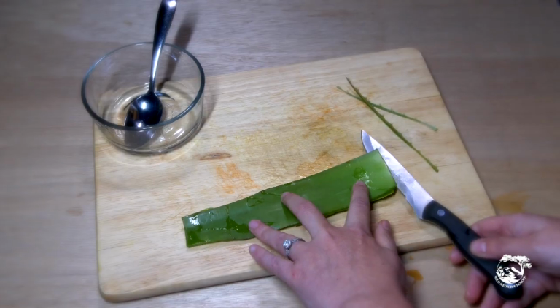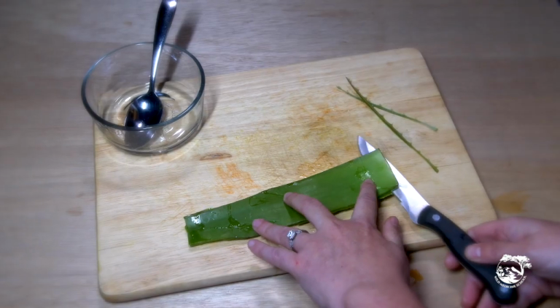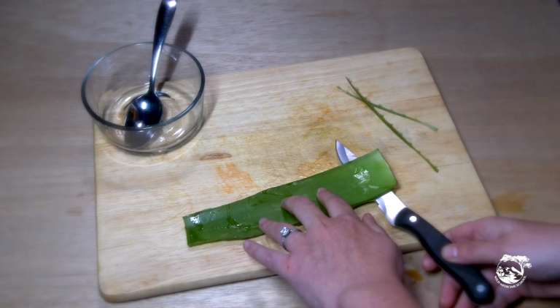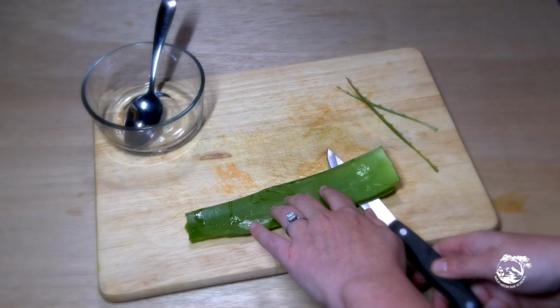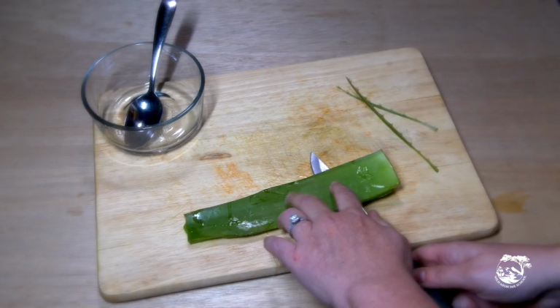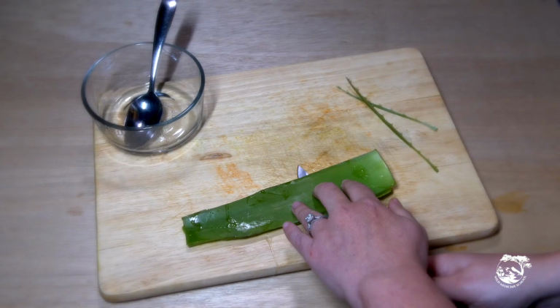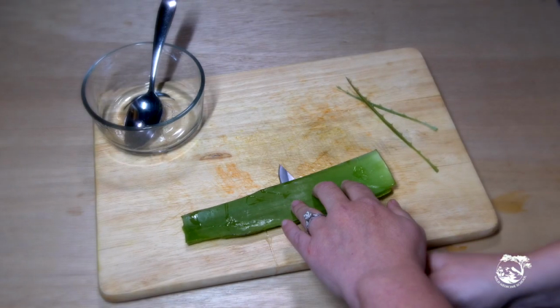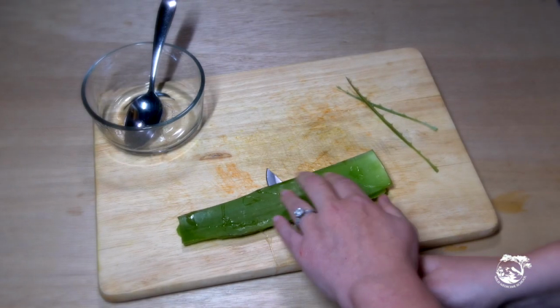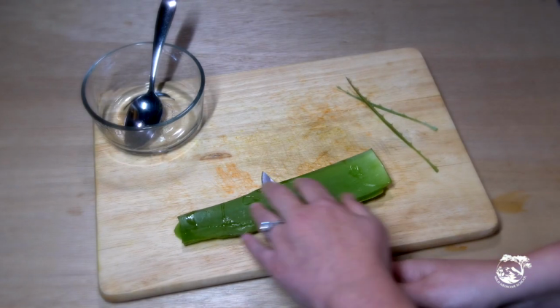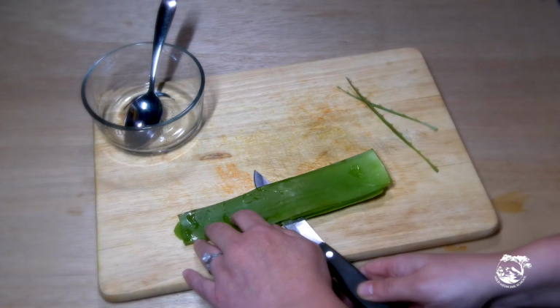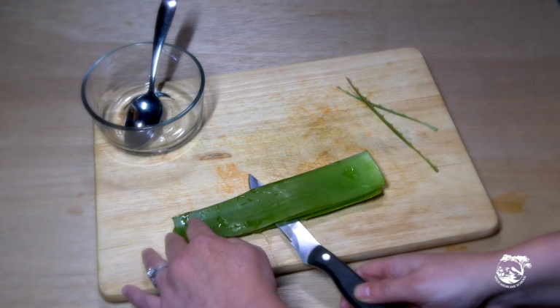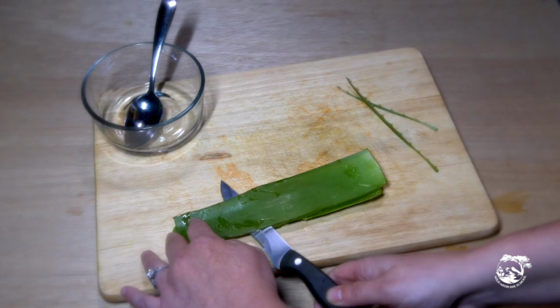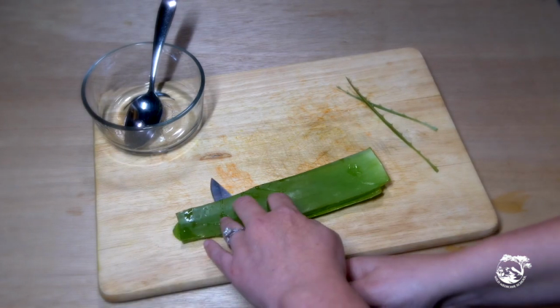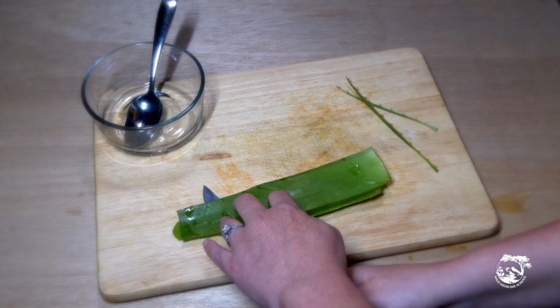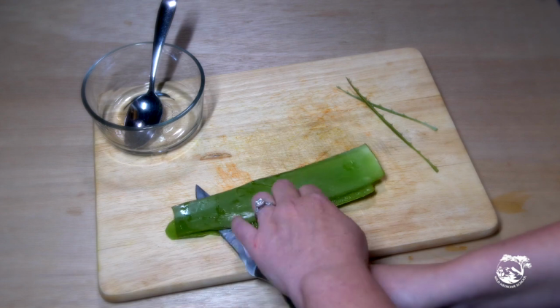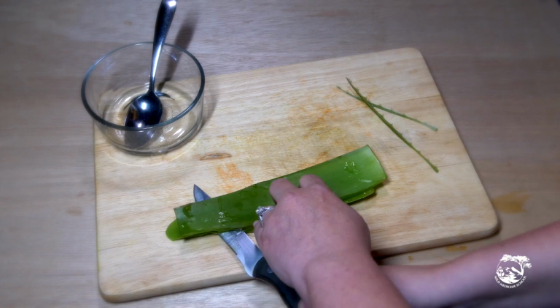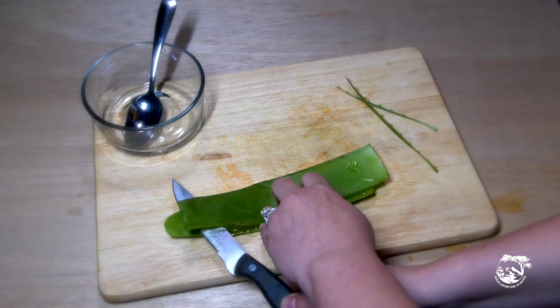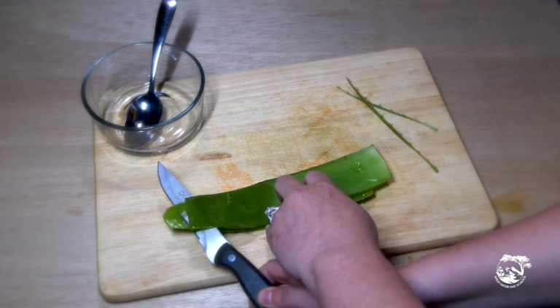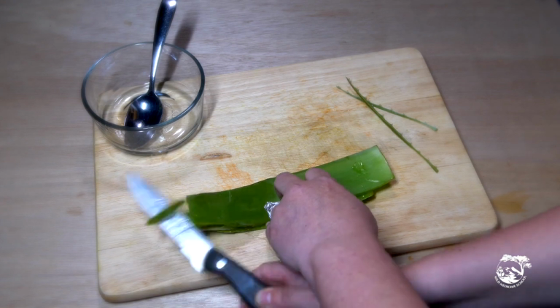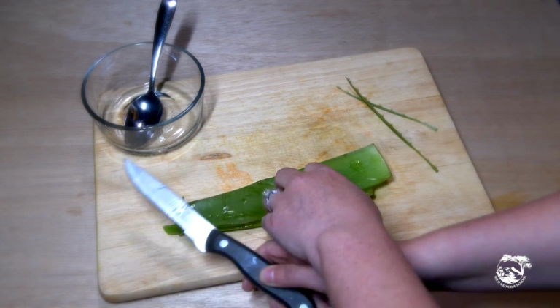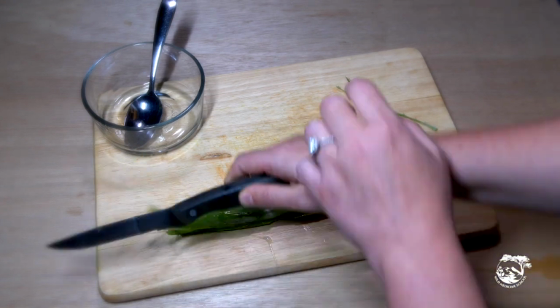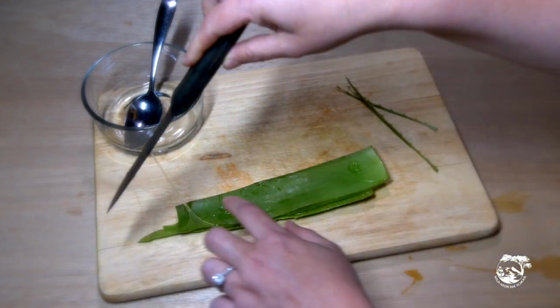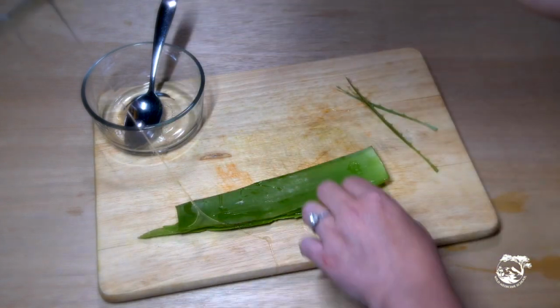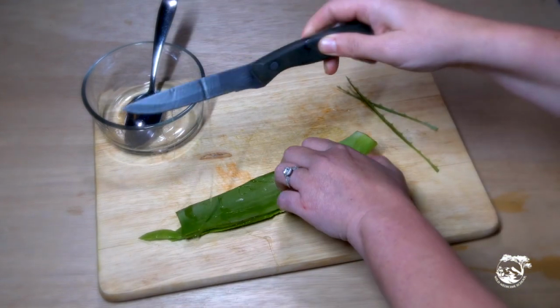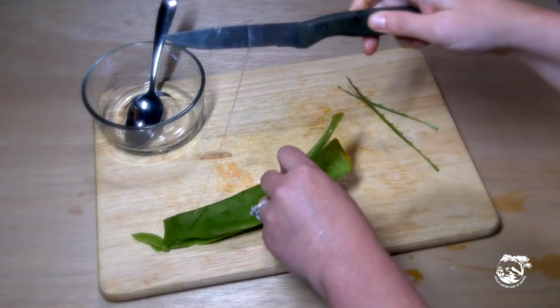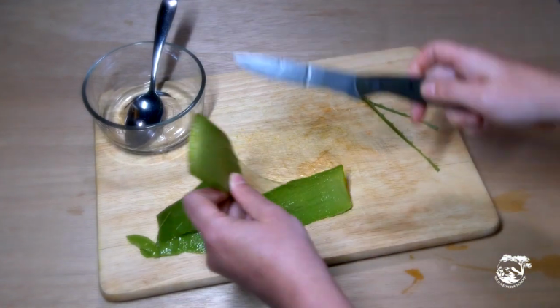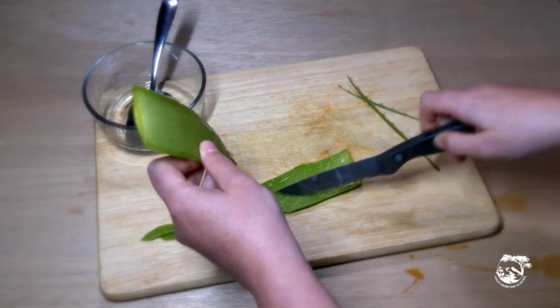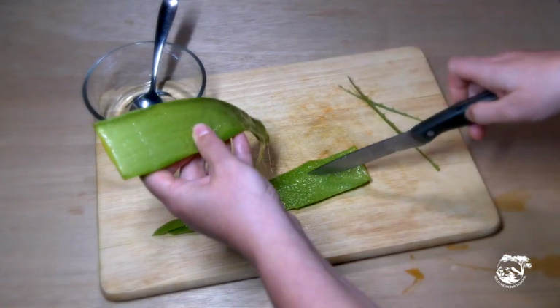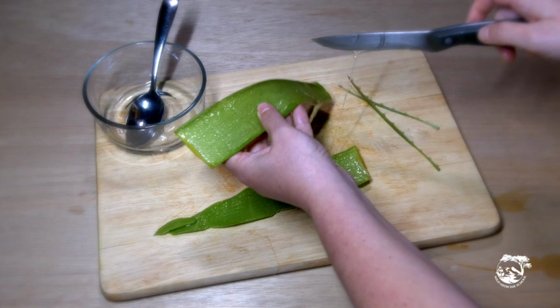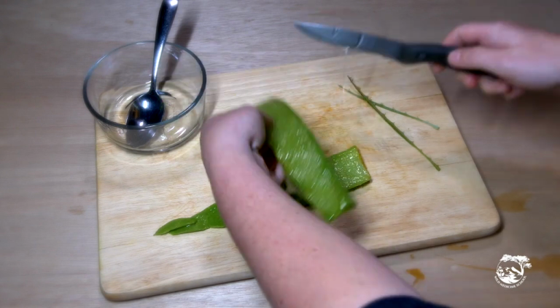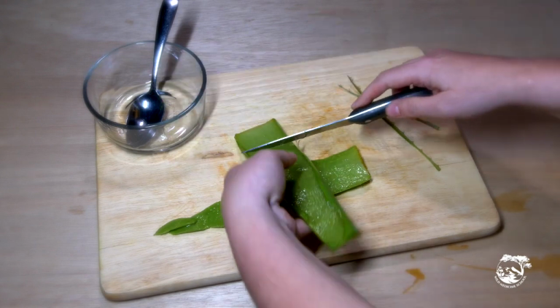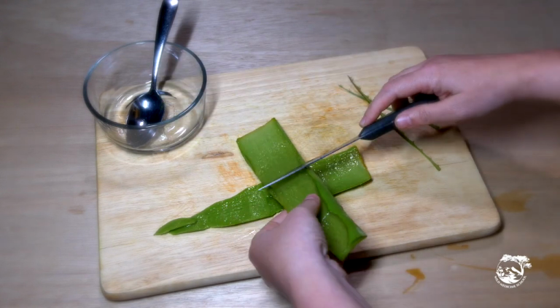Since many stores are currently sold out of aloe vera gel, we wanted to show you how to make a hand sanitizer with your aloe vera plant. Simply cut the leaf in half and scrape the gel out.